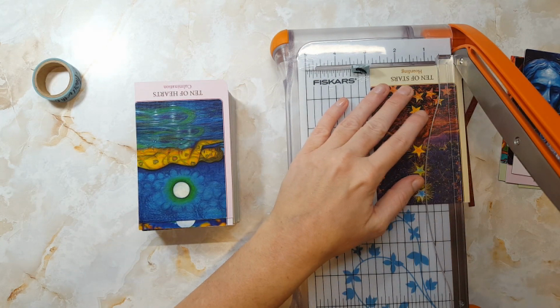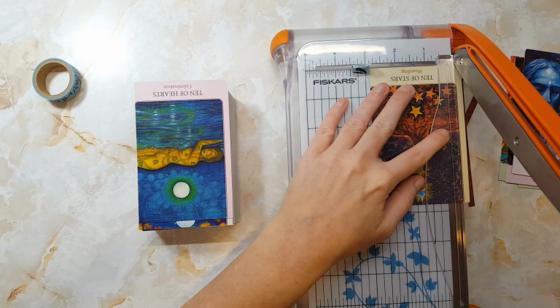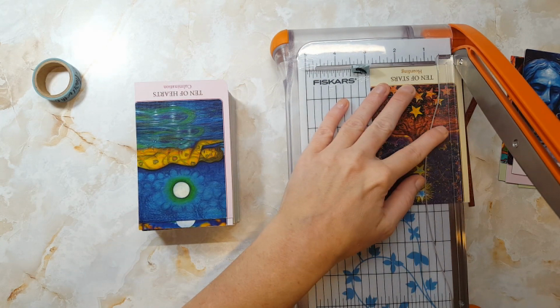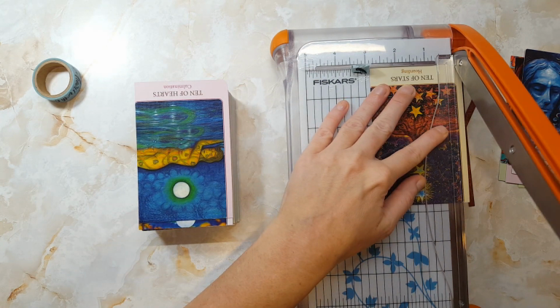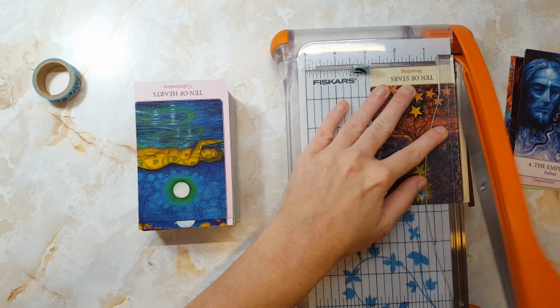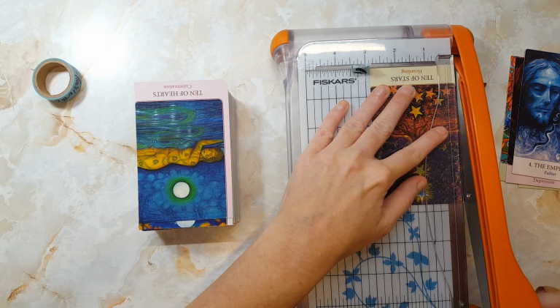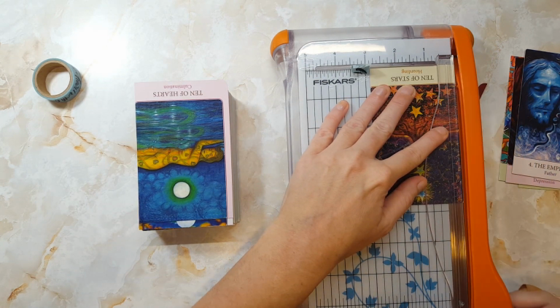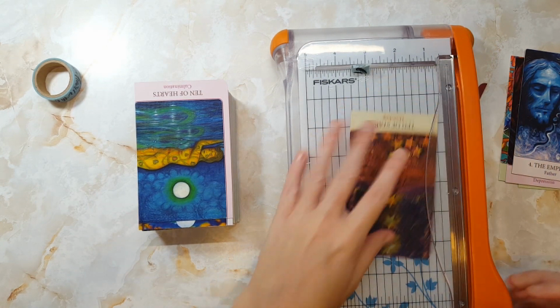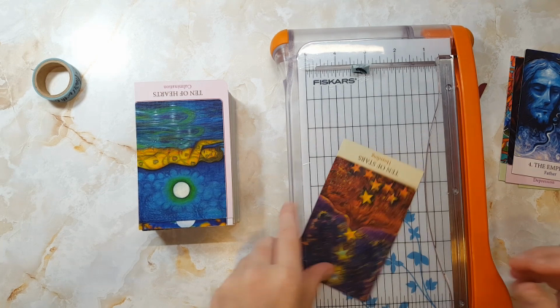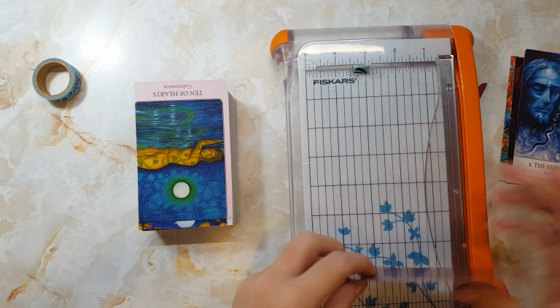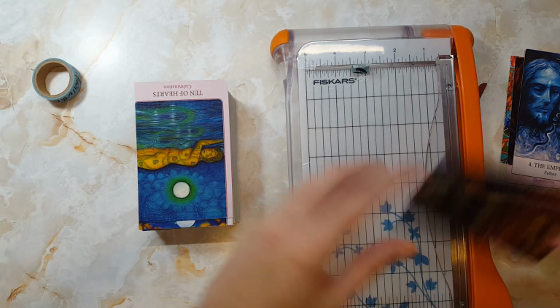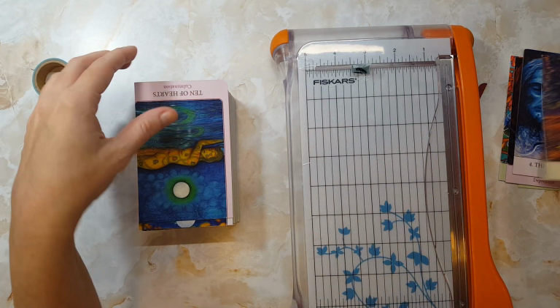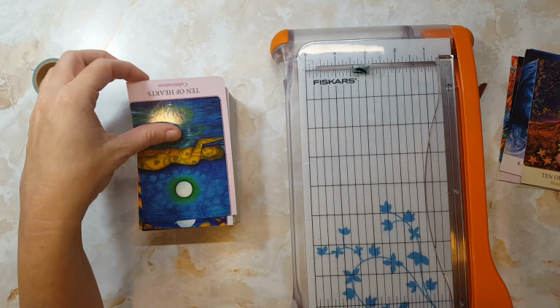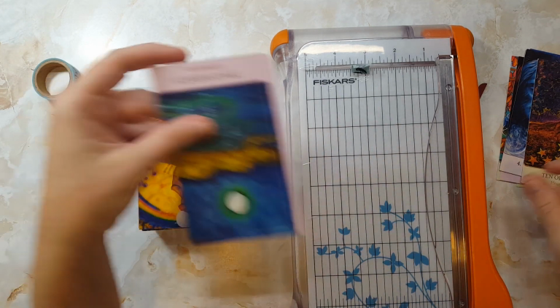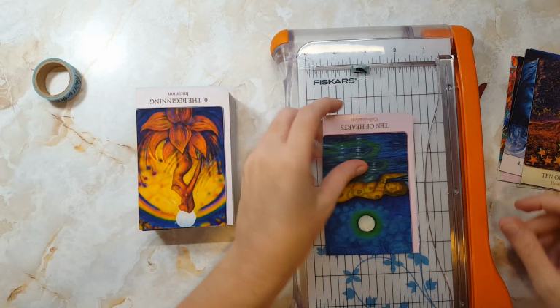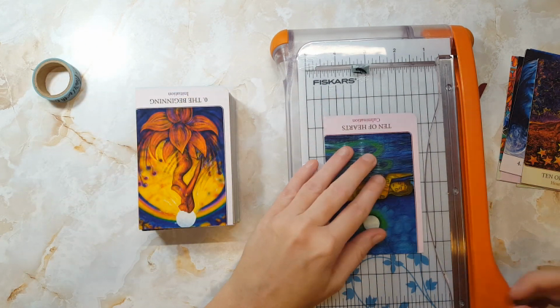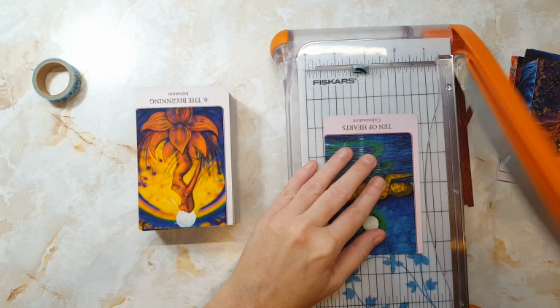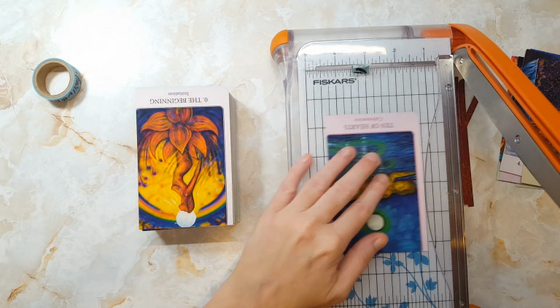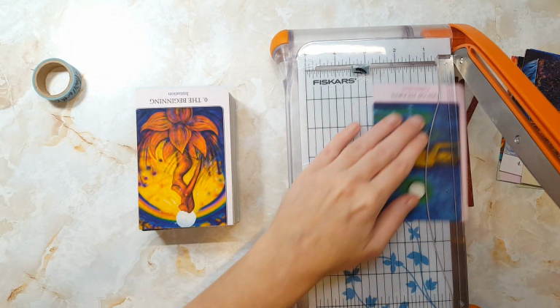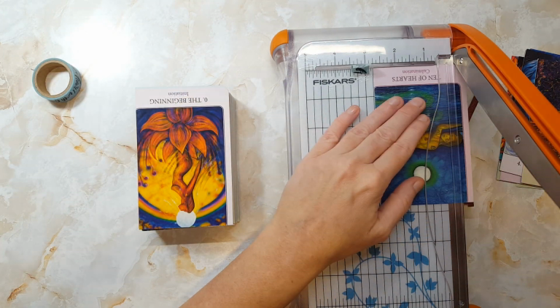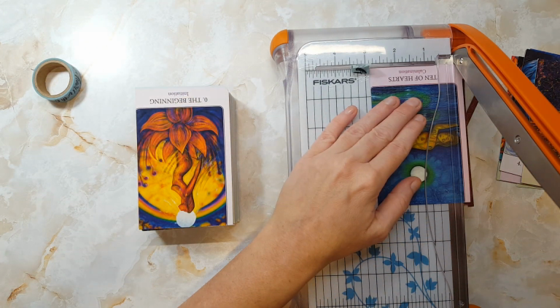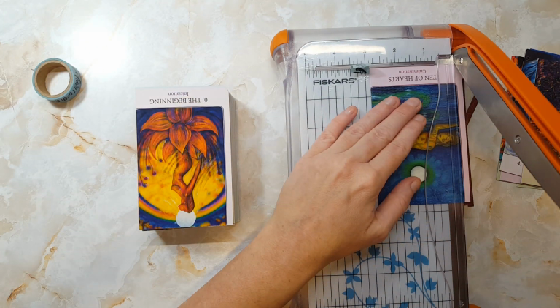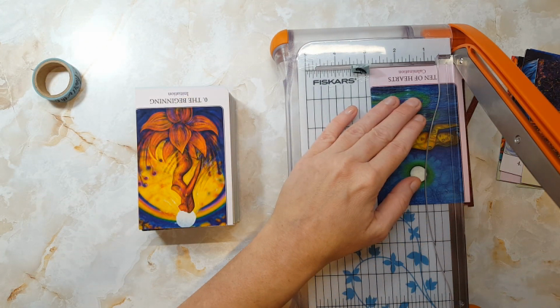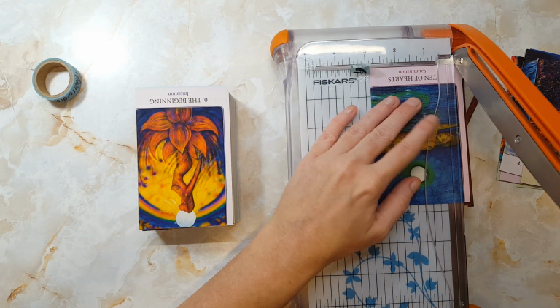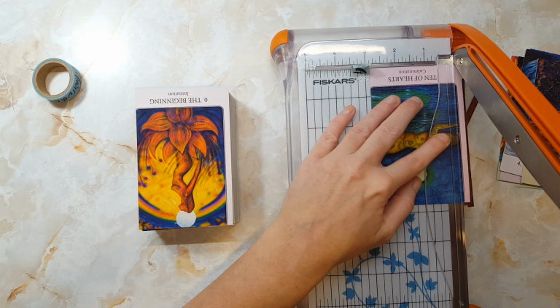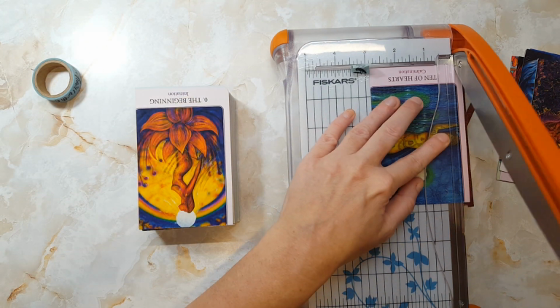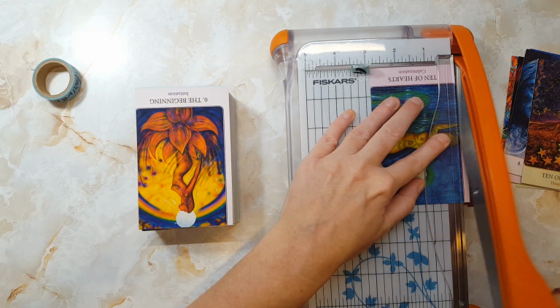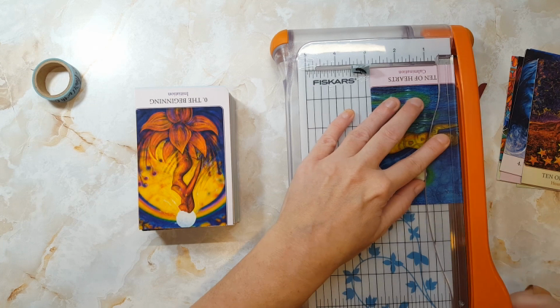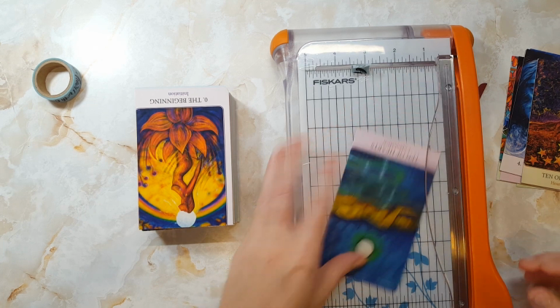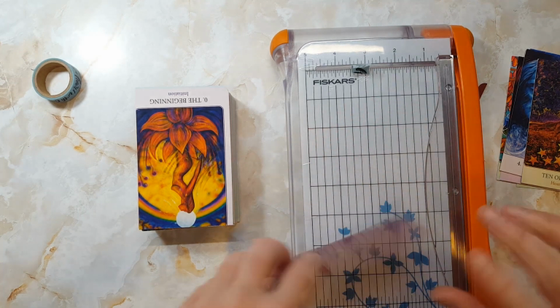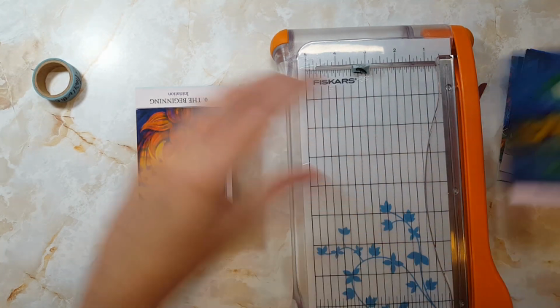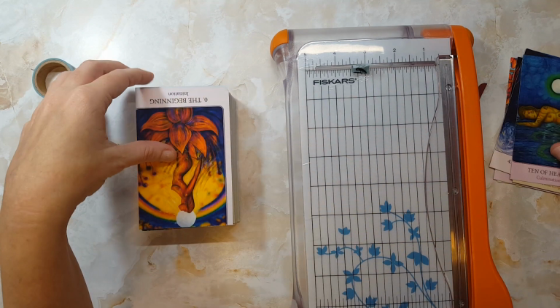So the titles will stay, the keywords will remain, and hopefully, despite my hacking away at the borders, this deck will retain its wonderful energy.